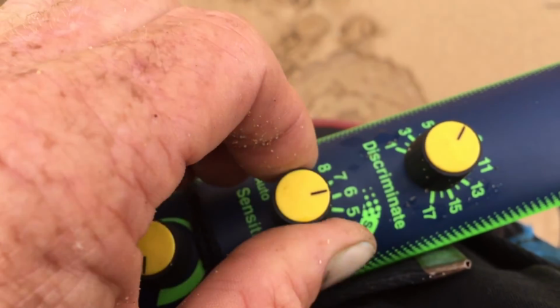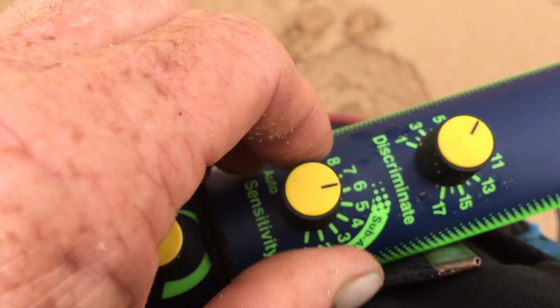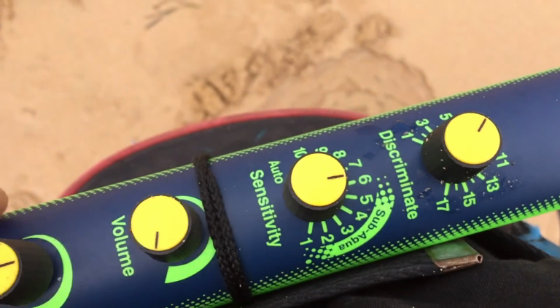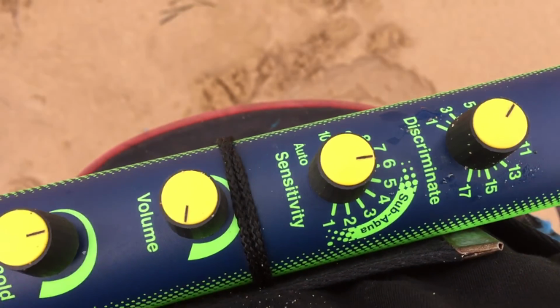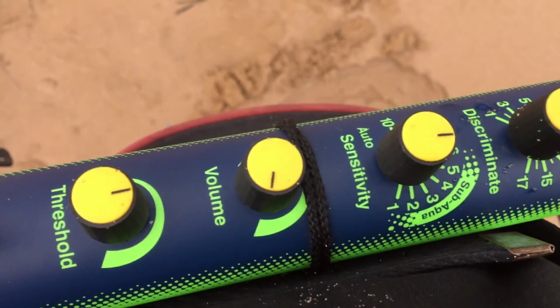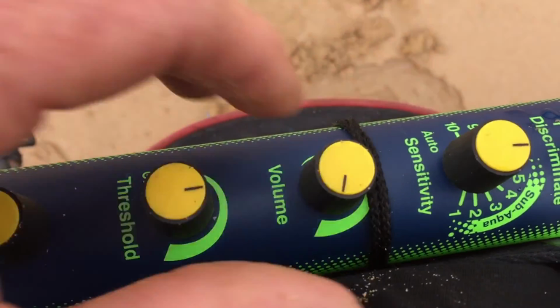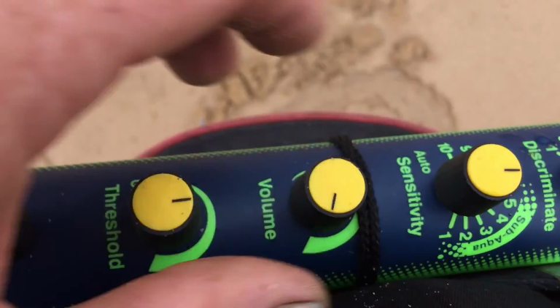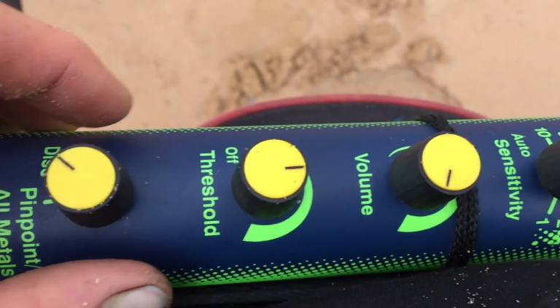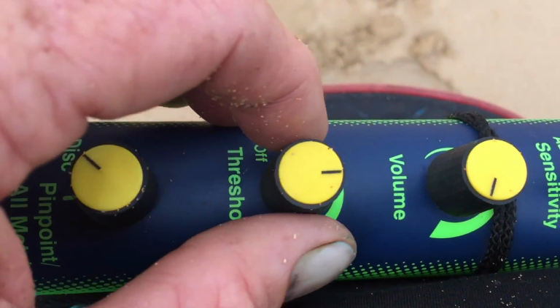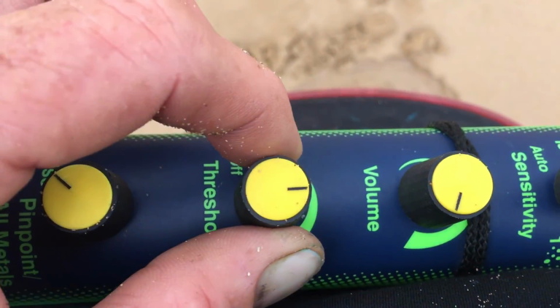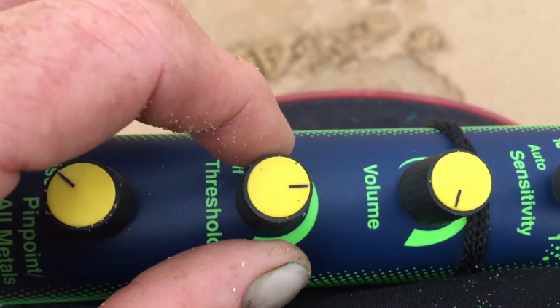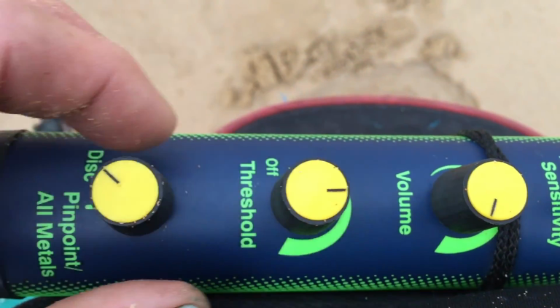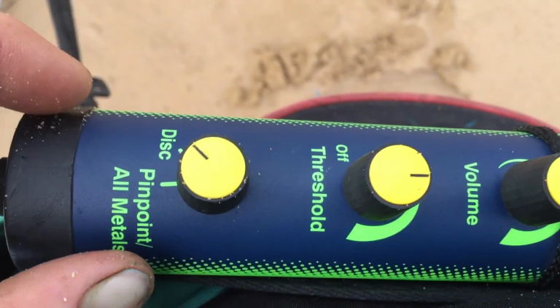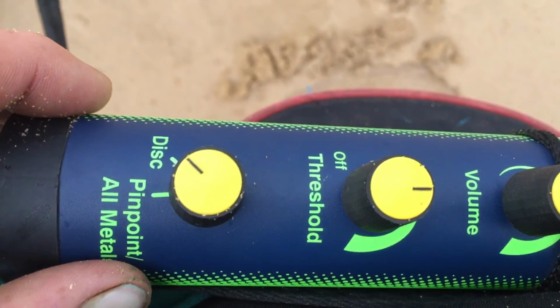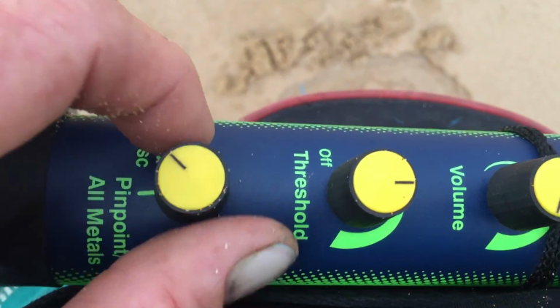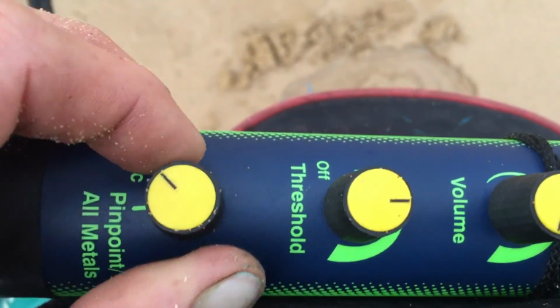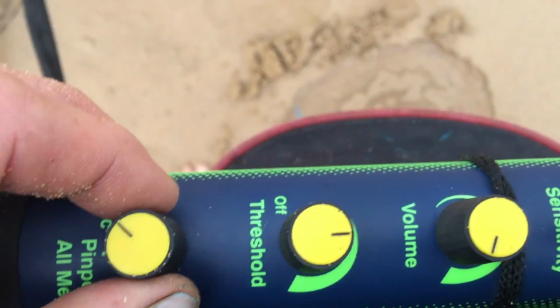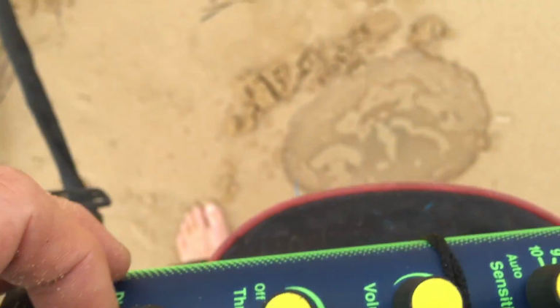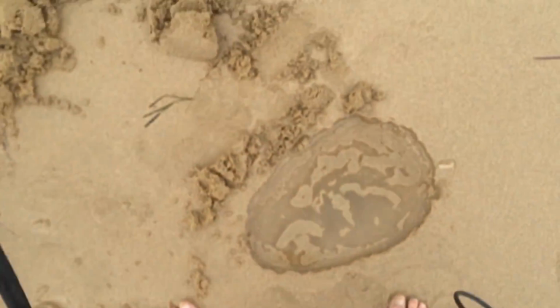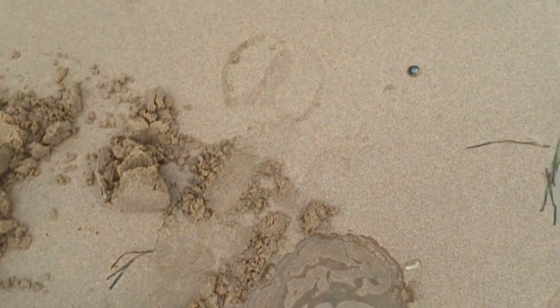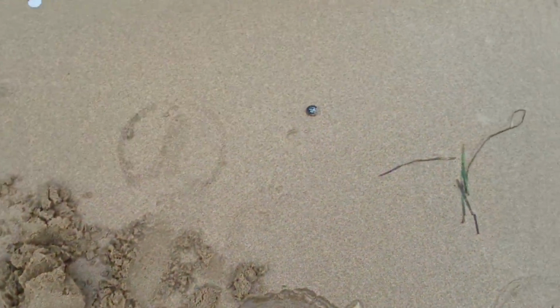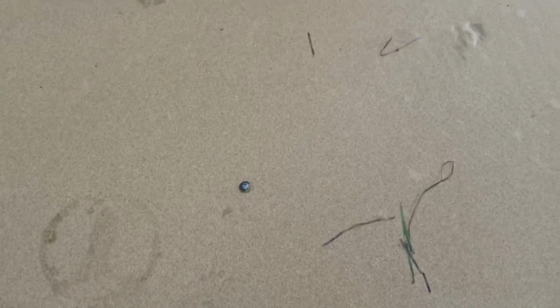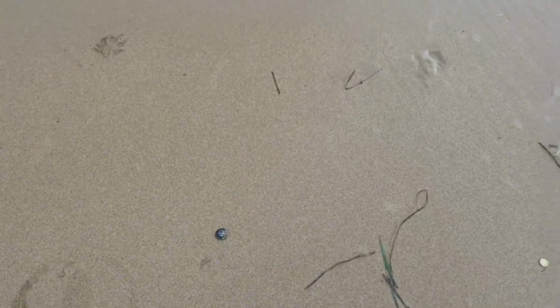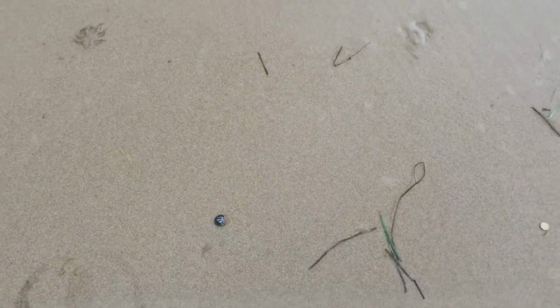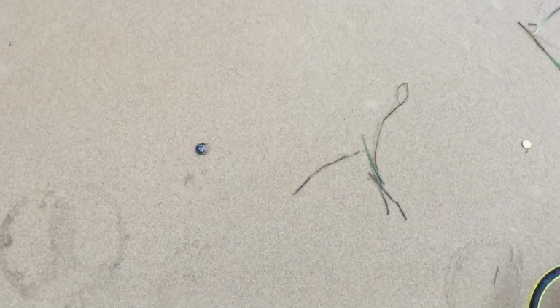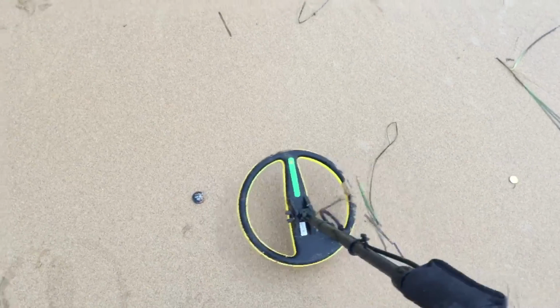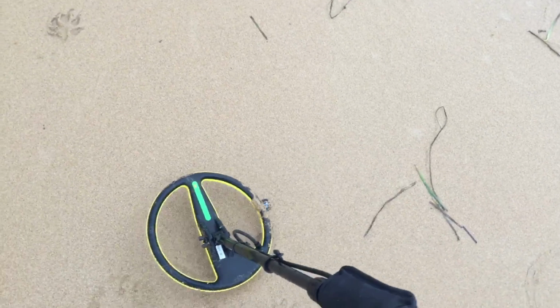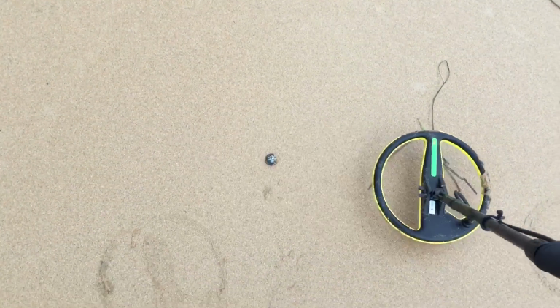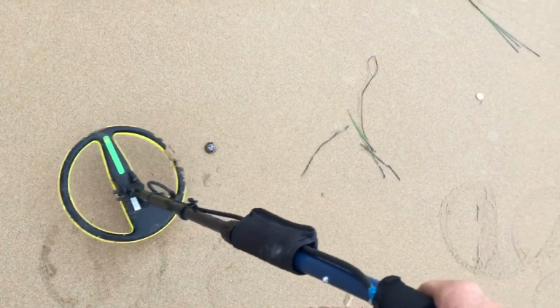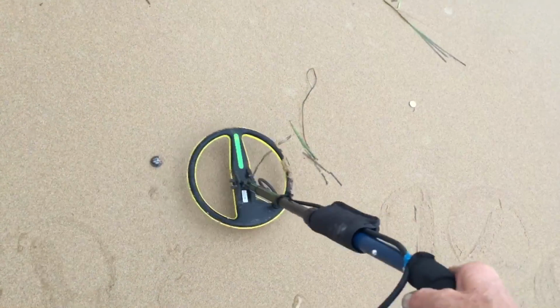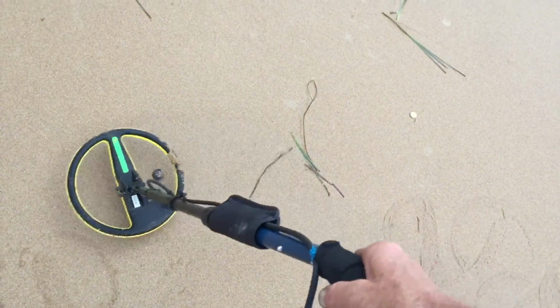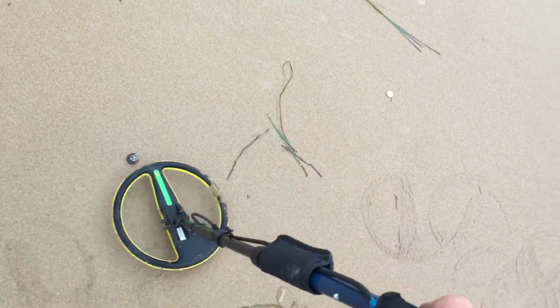Volume flat out, threshold just to where you can barely hear it — just a whisper. Run it undiscriminated because you don't want to miss the iron signals. I just dug this up because it sounded good.